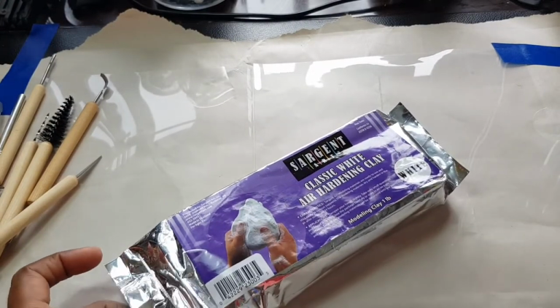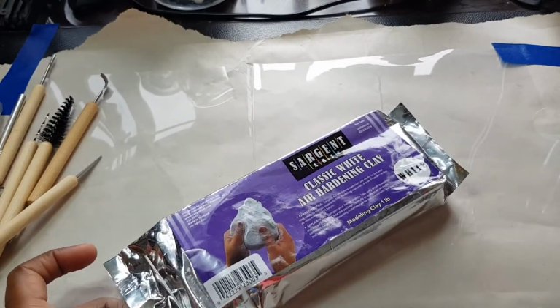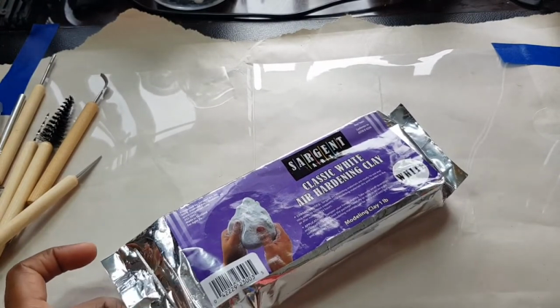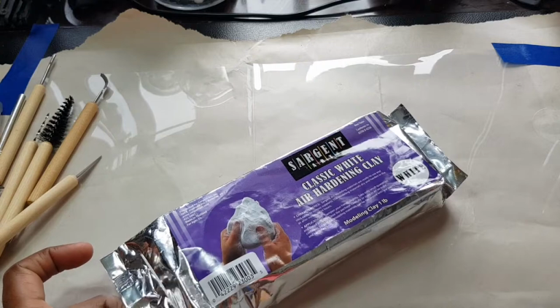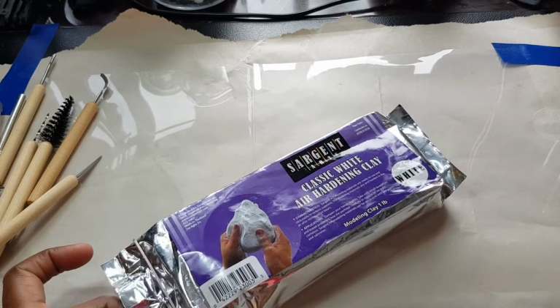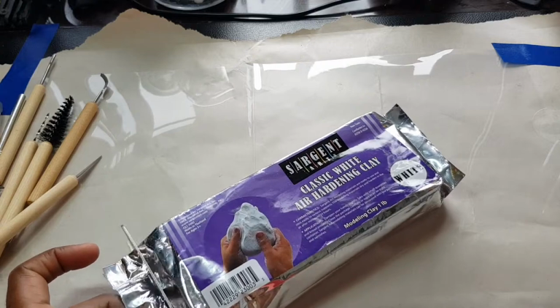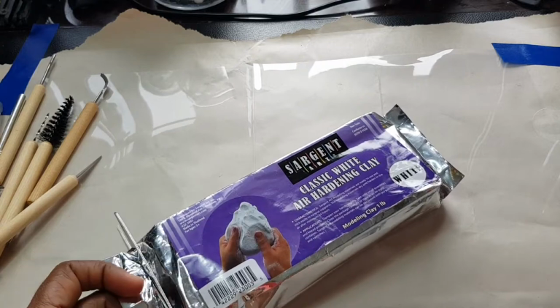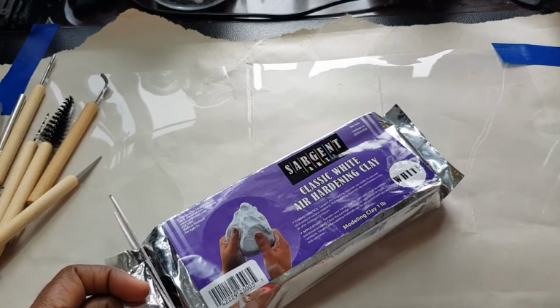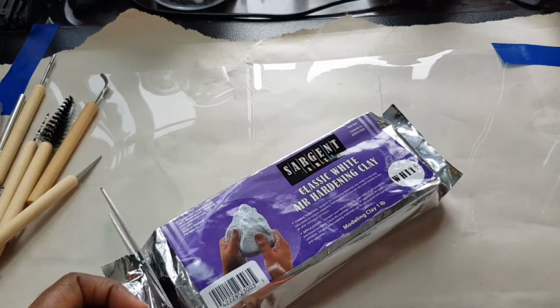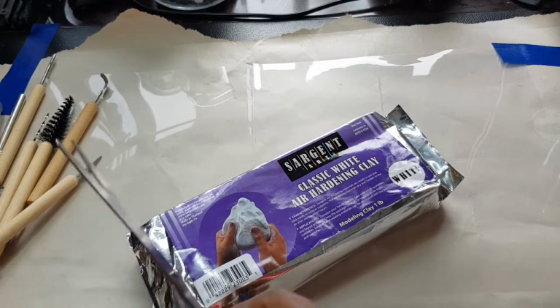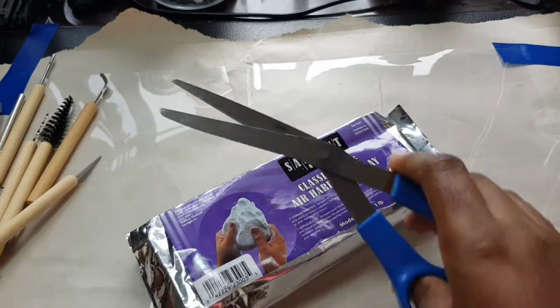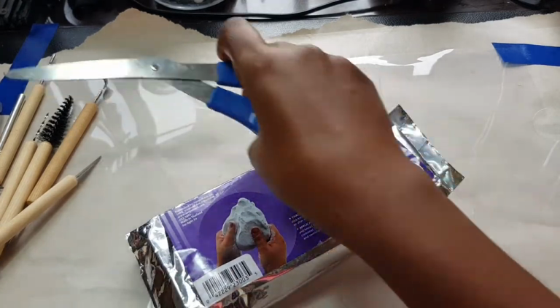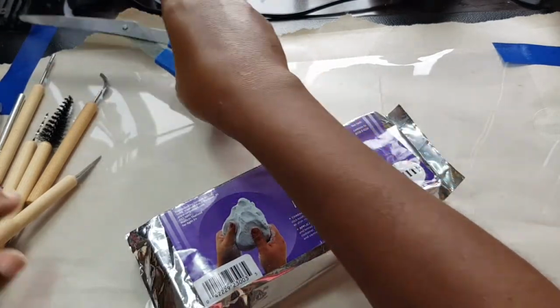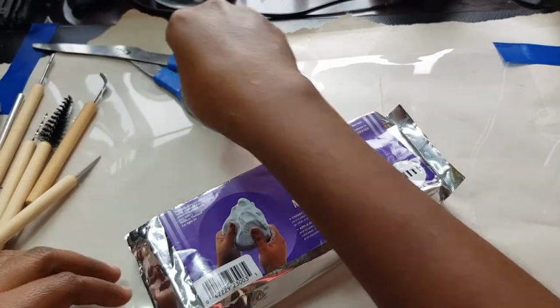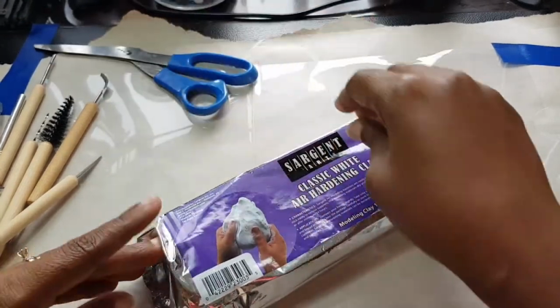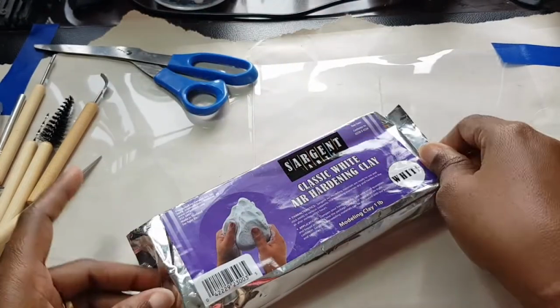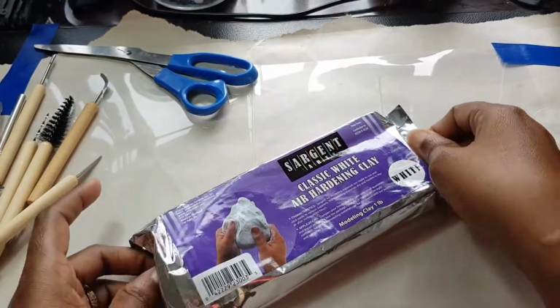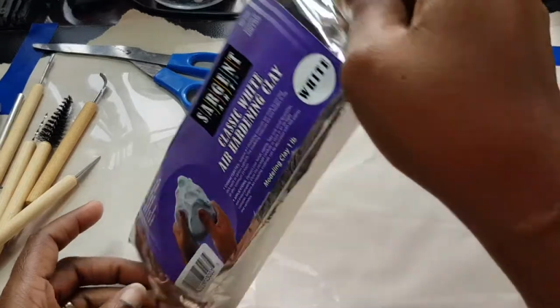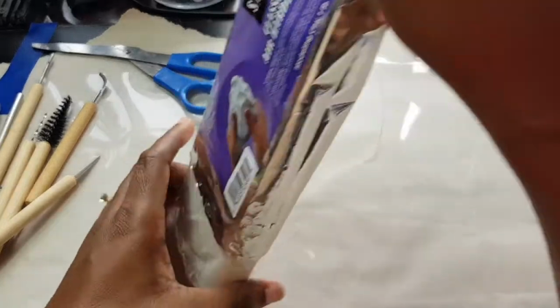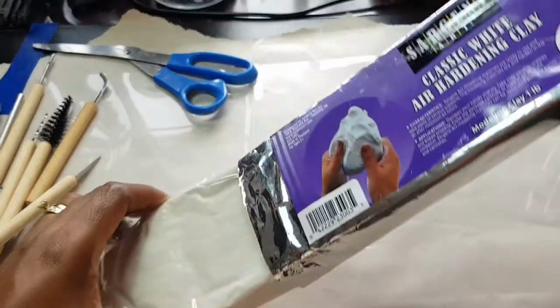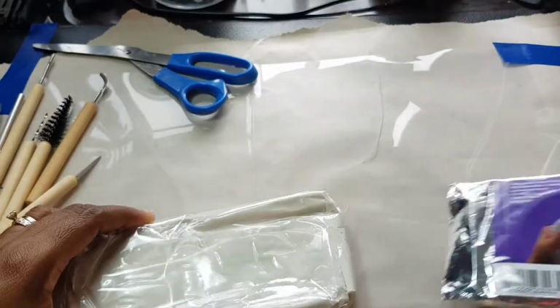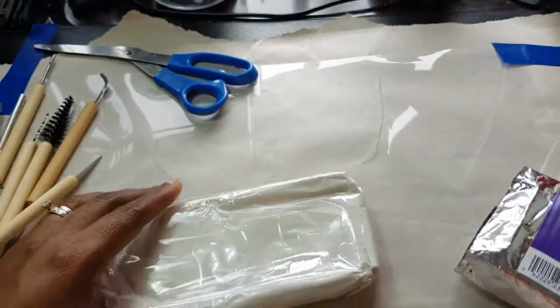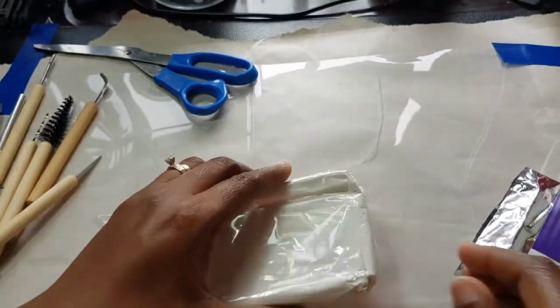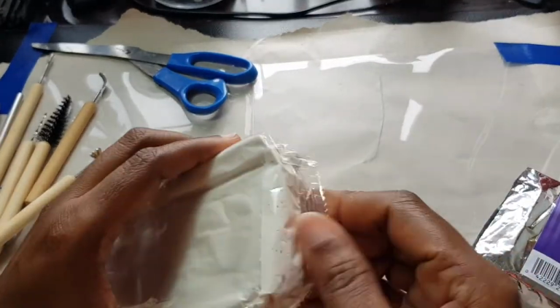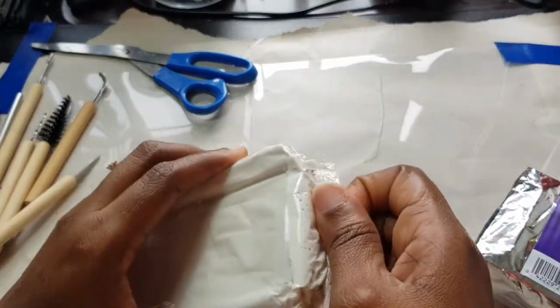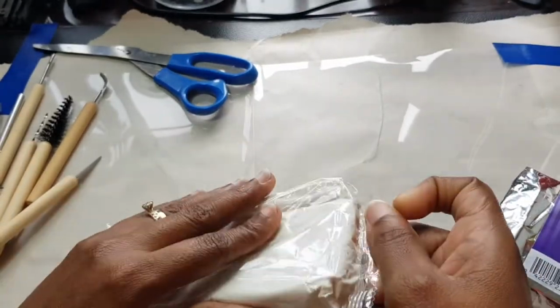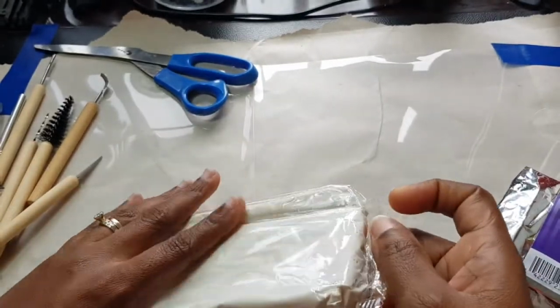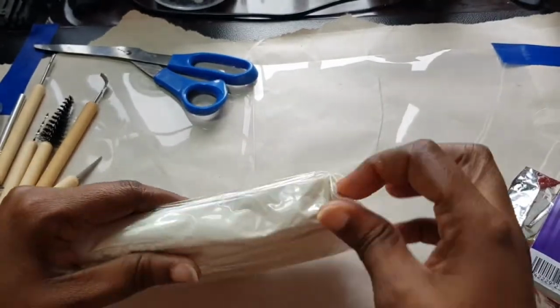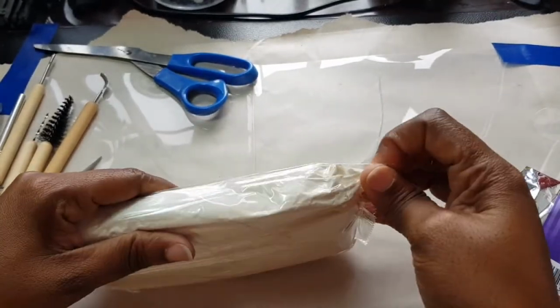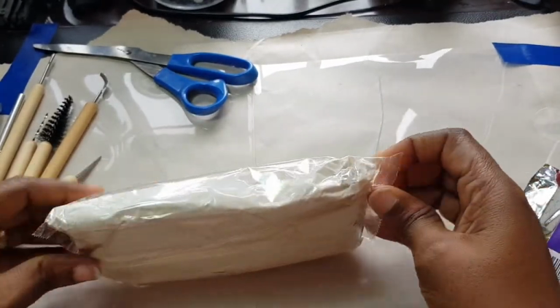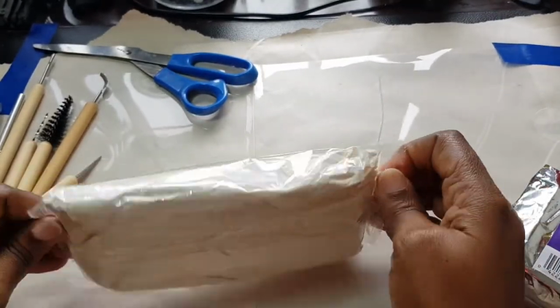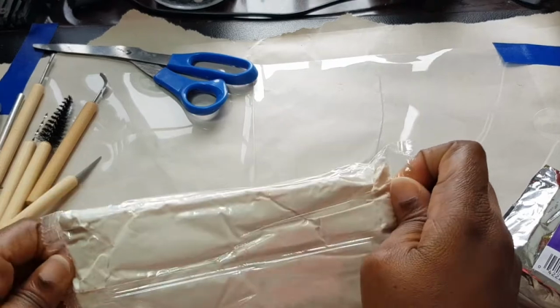So I'm going to open it up now. I'm not thinking it's going to take long because it's just to make a tray.